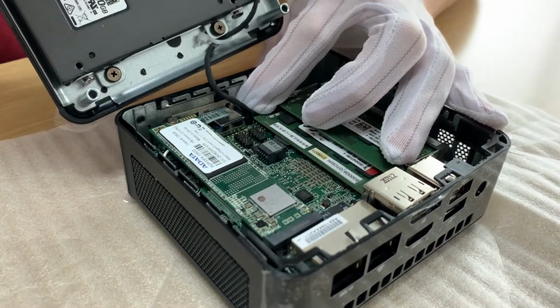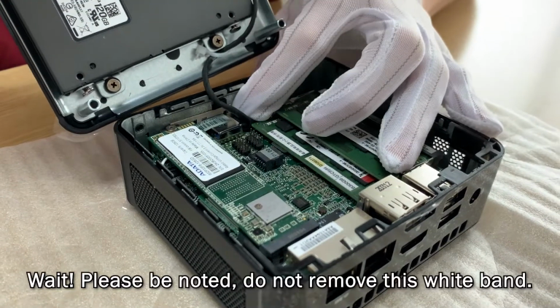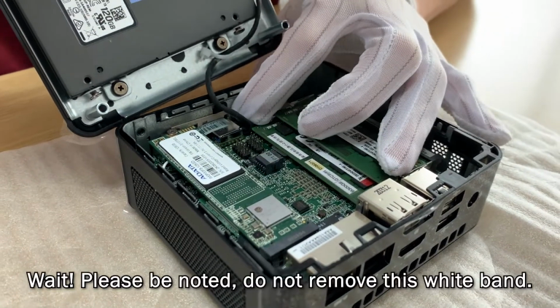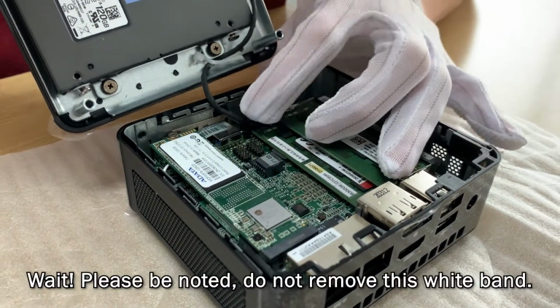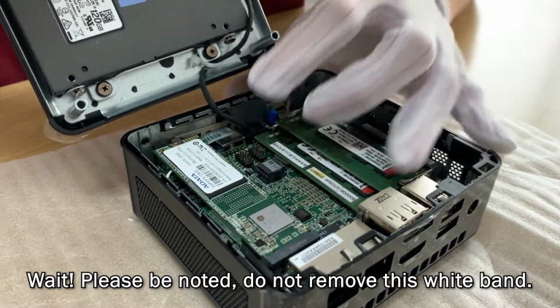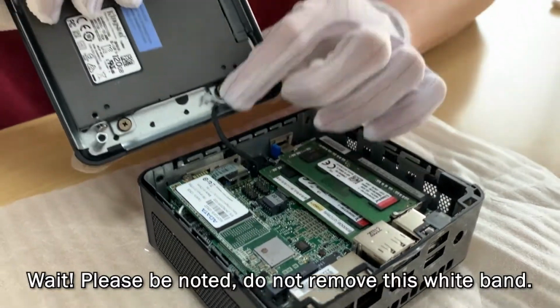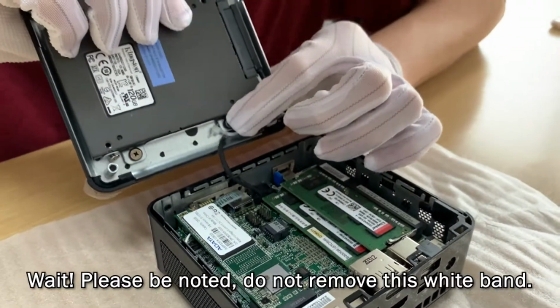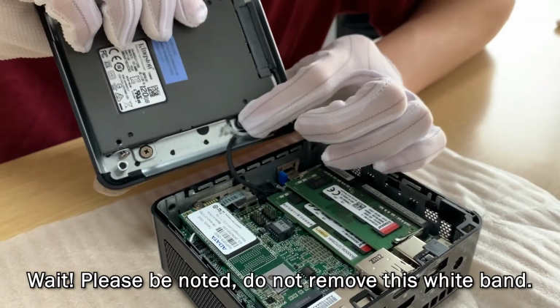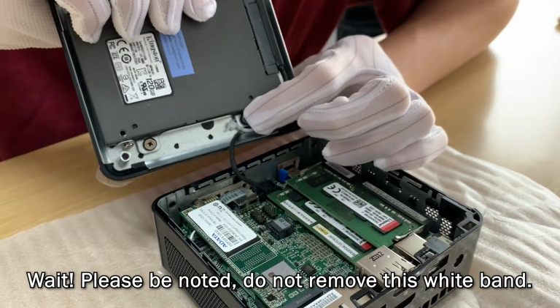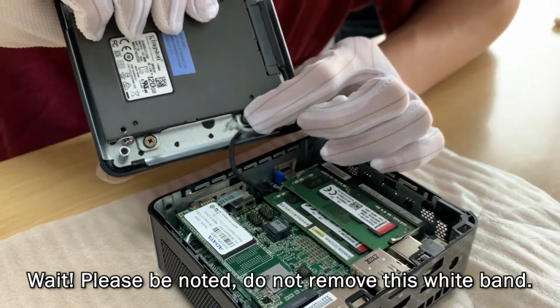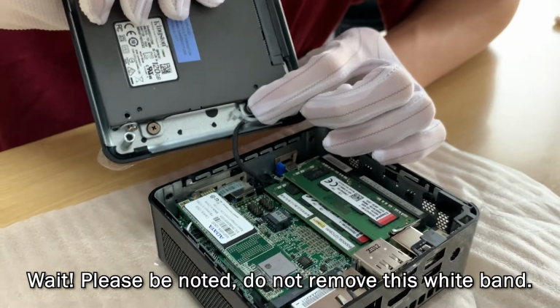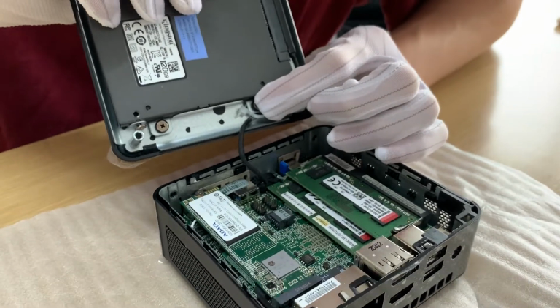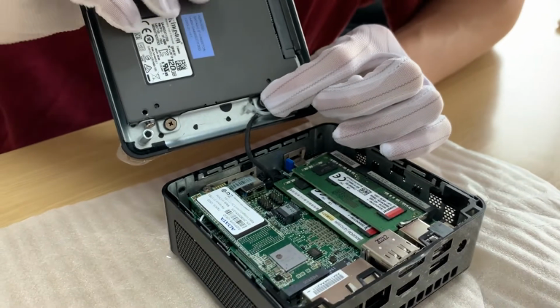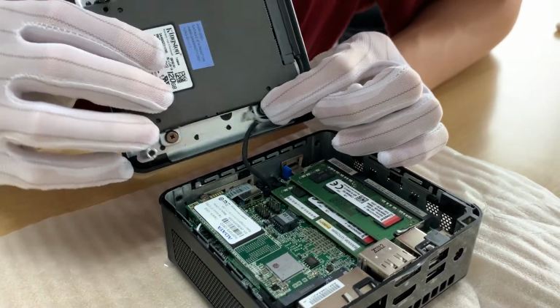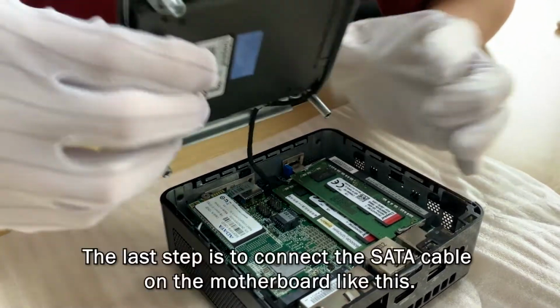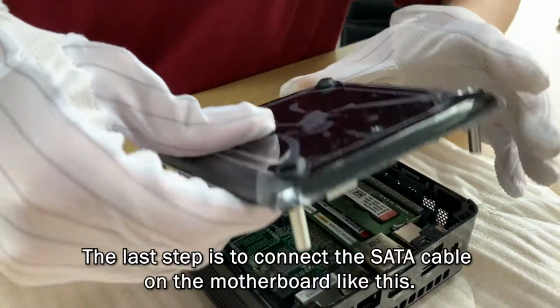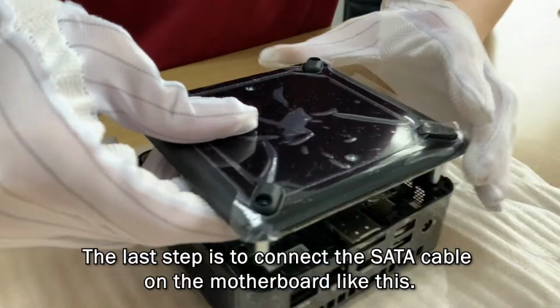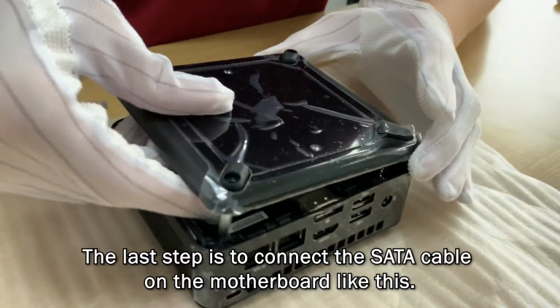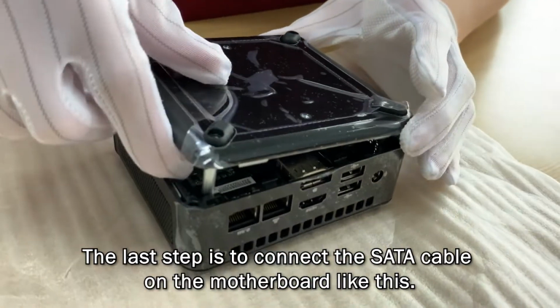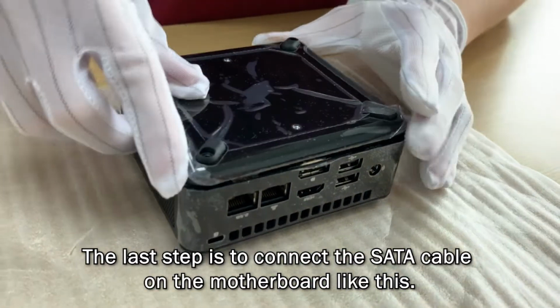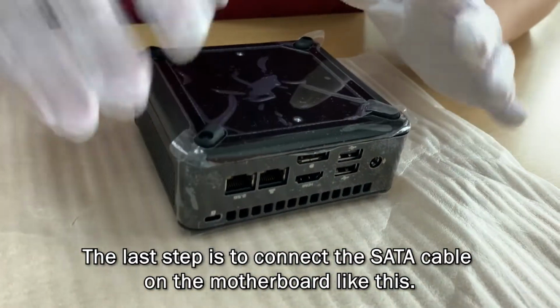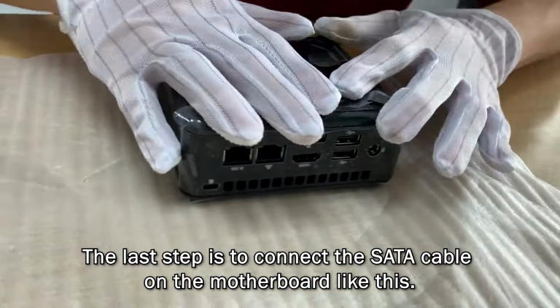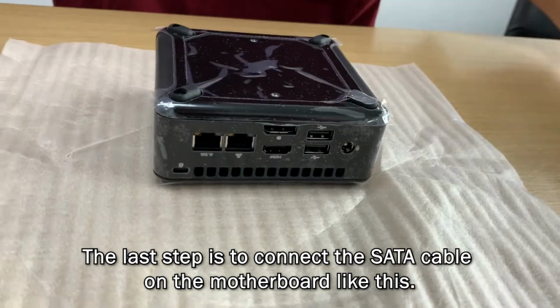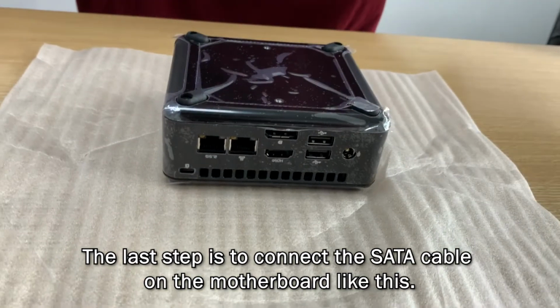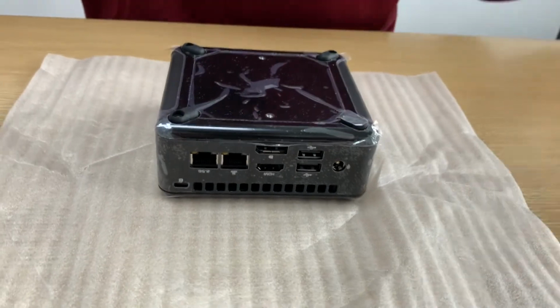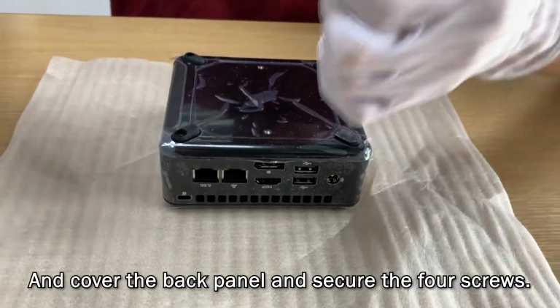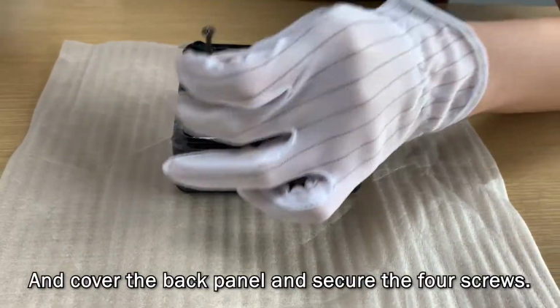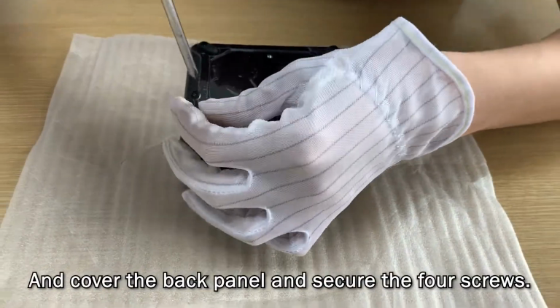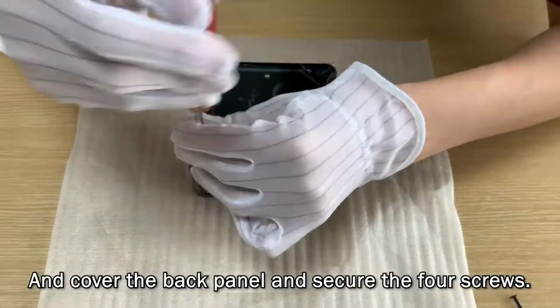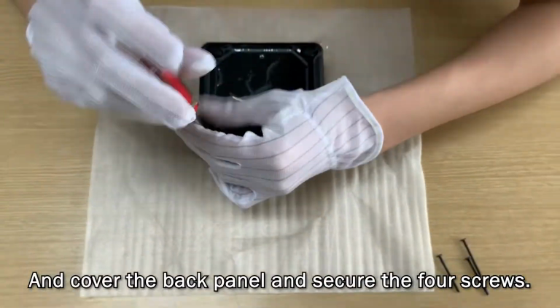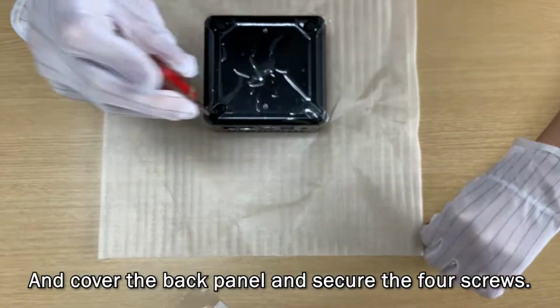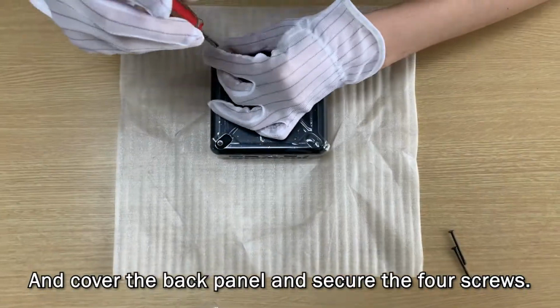Wait! Please be noted: do not remove this white band. The last step is to connect the SATA cable on the motherboard like this. Then cover the back panel and secure the four screws.